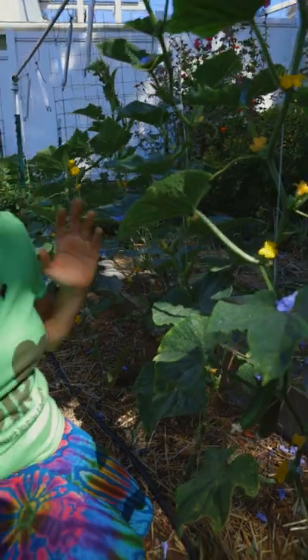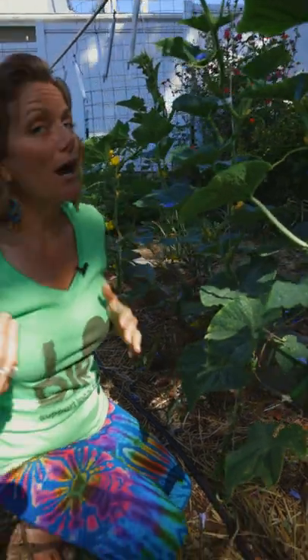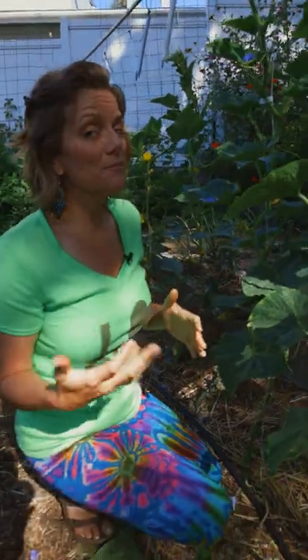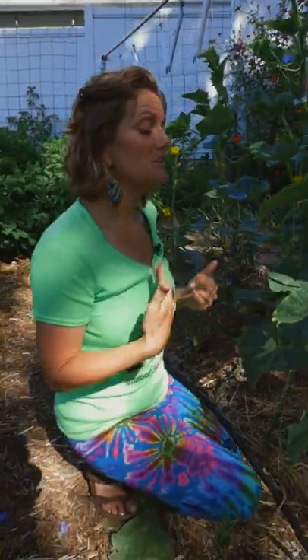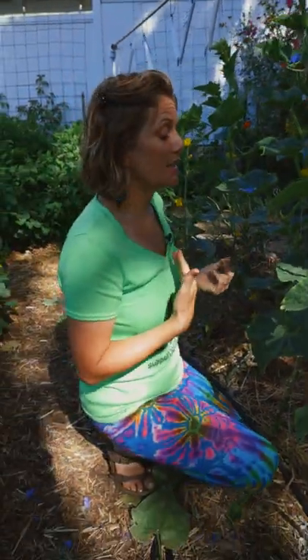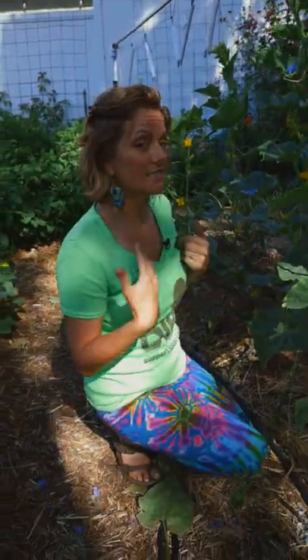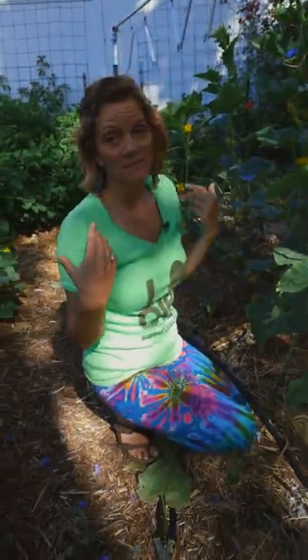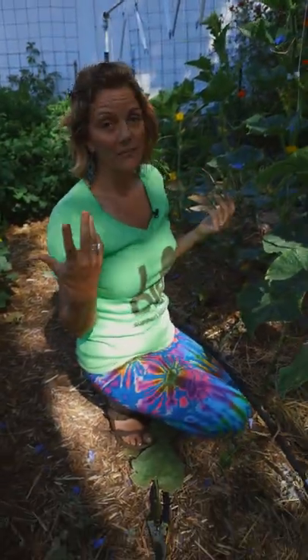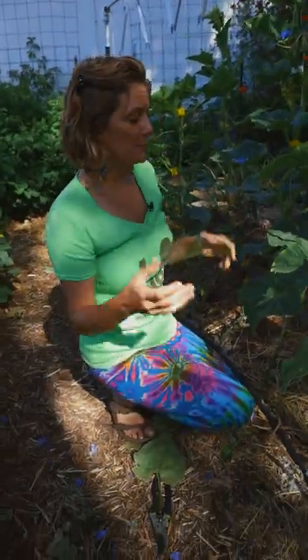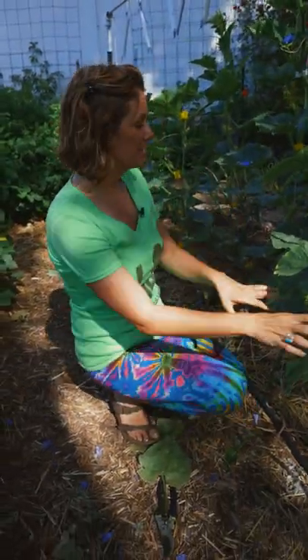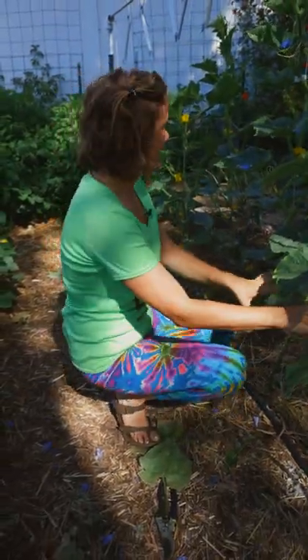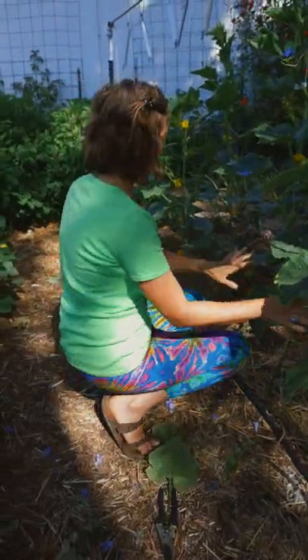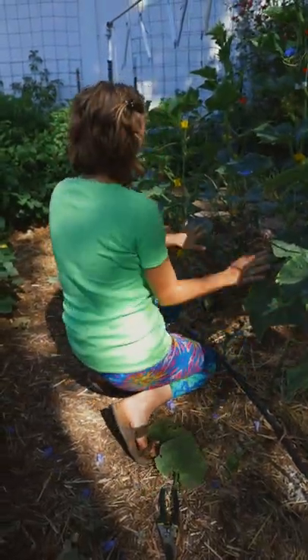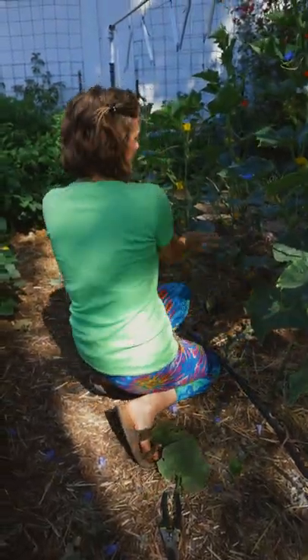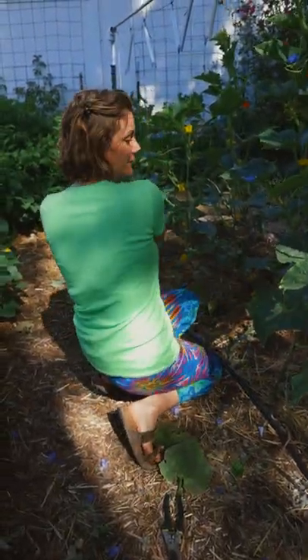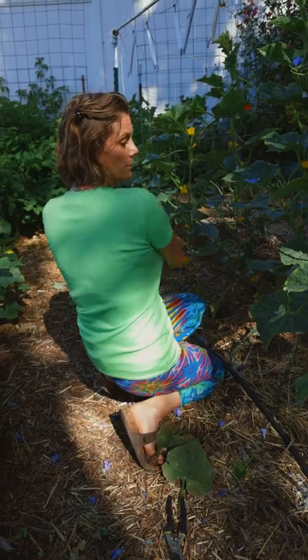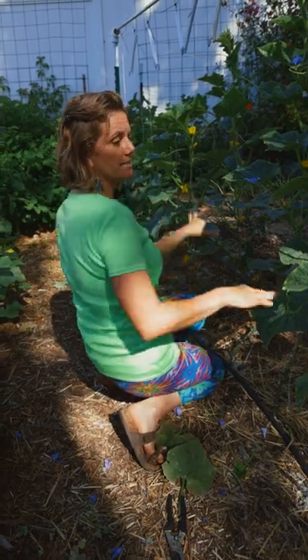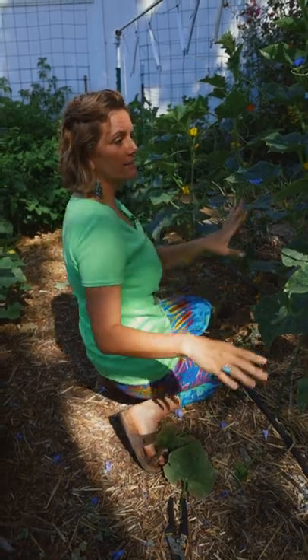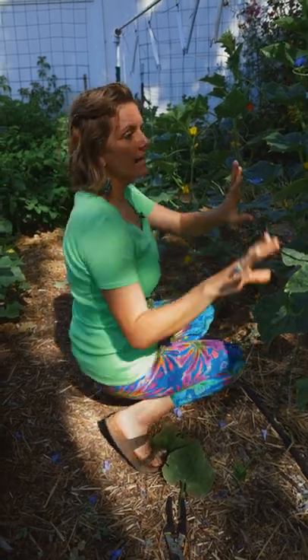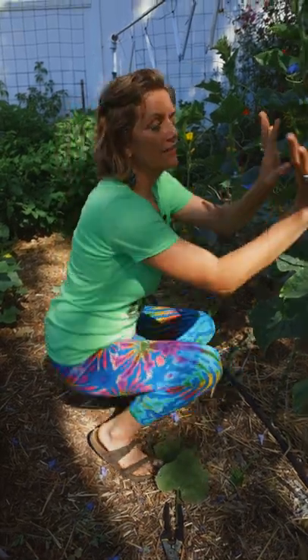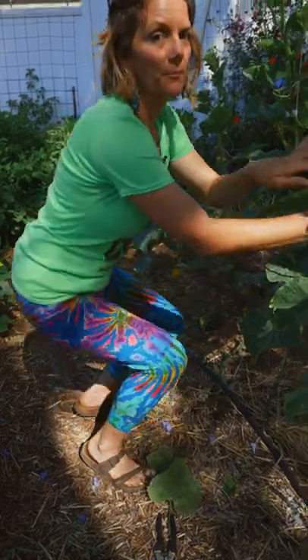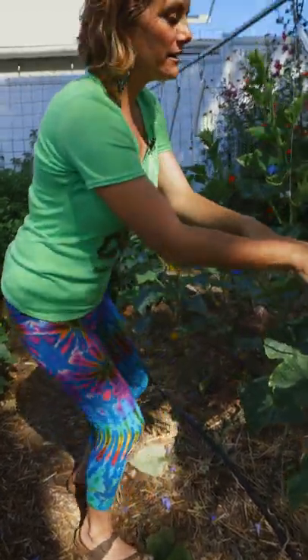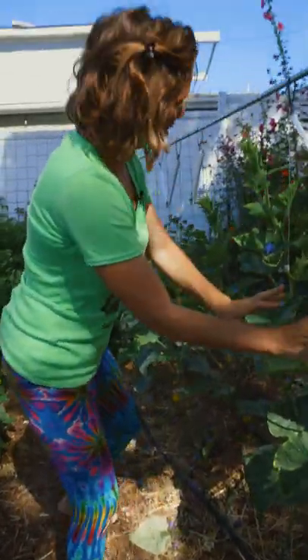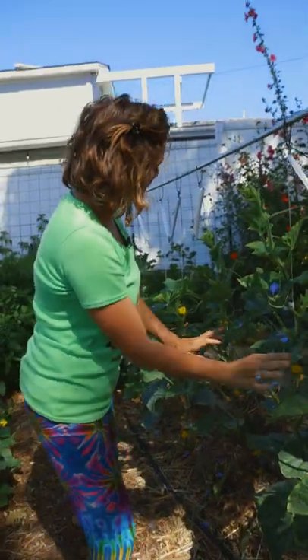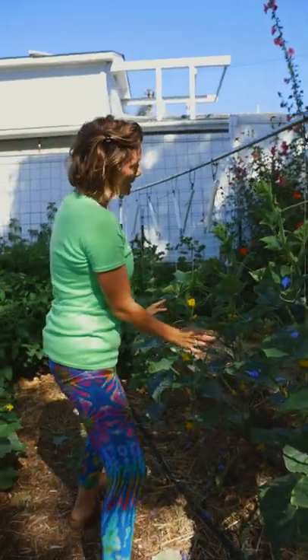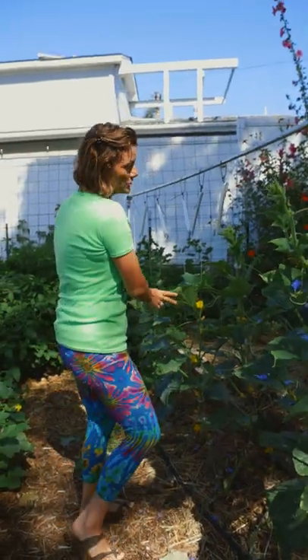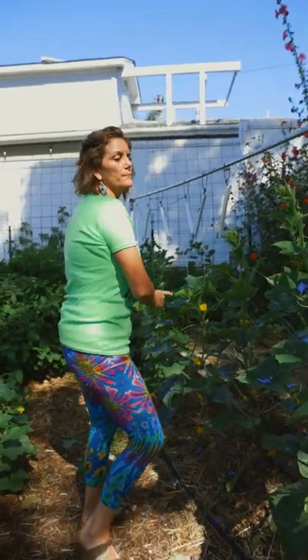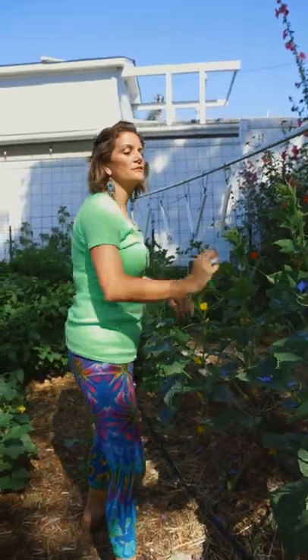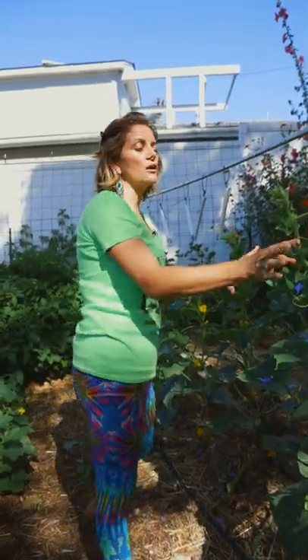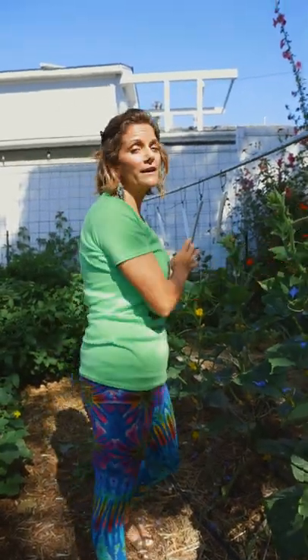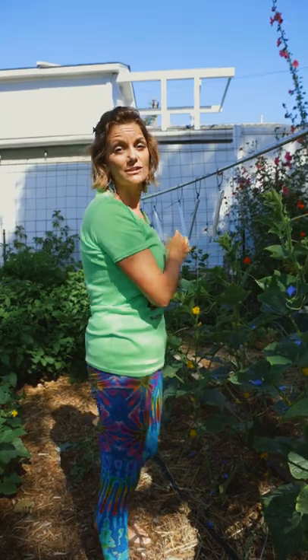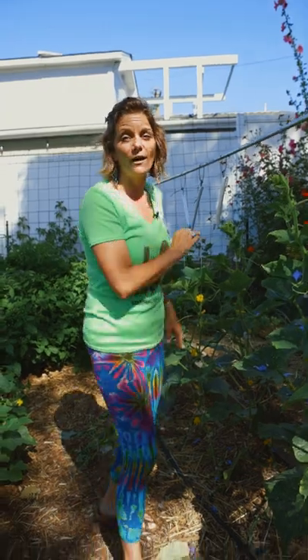I'll come through this trellis every couple weeks, harvest my line of cucumbers here, then up here I'll have another line of cucumbers, and so on and so on.